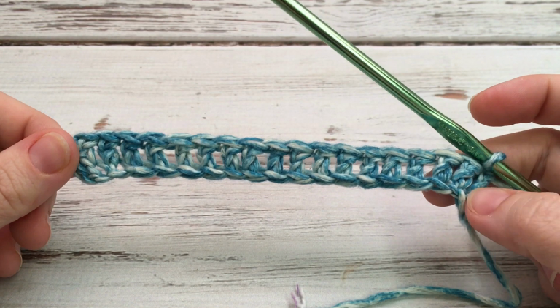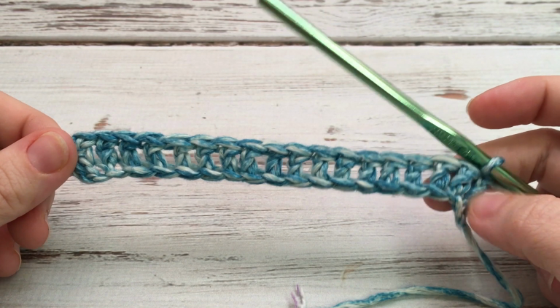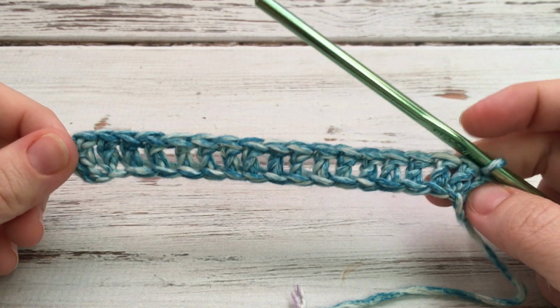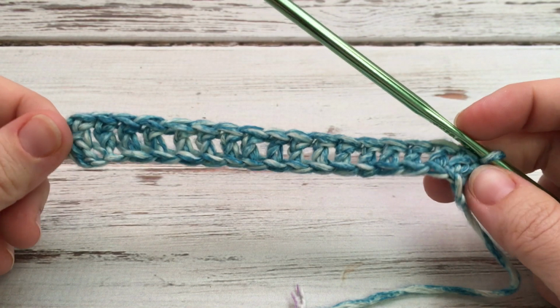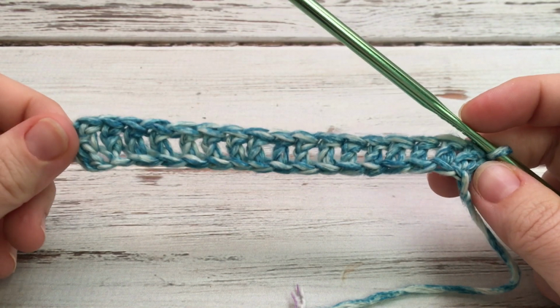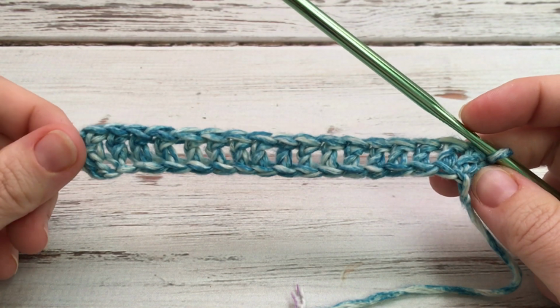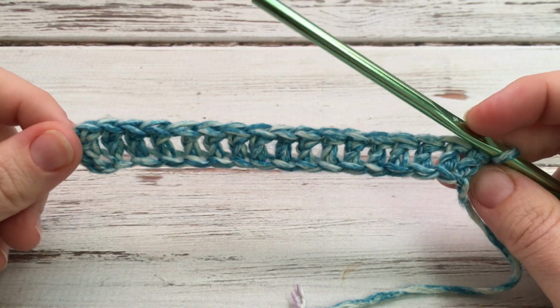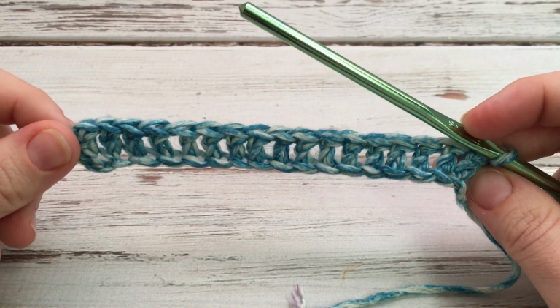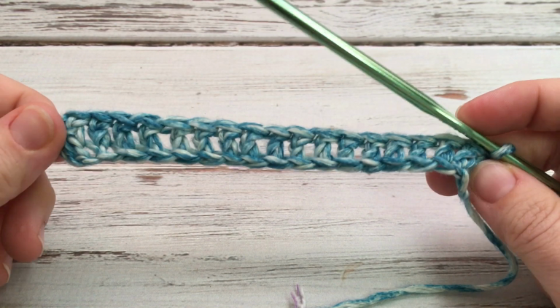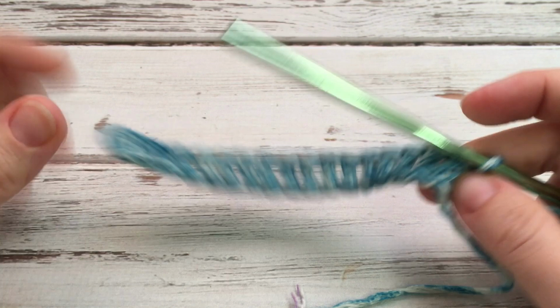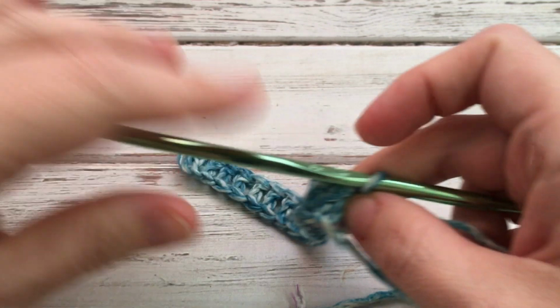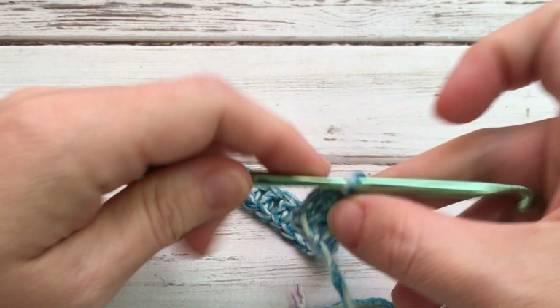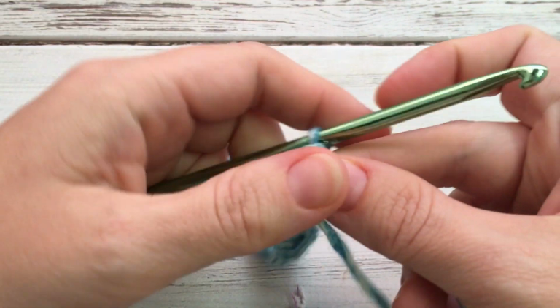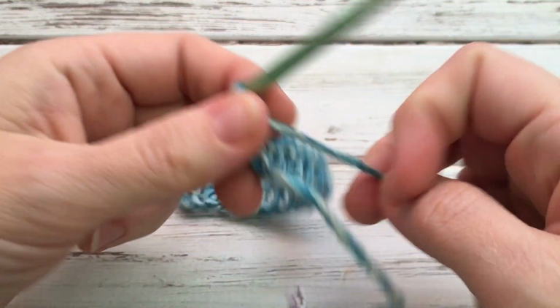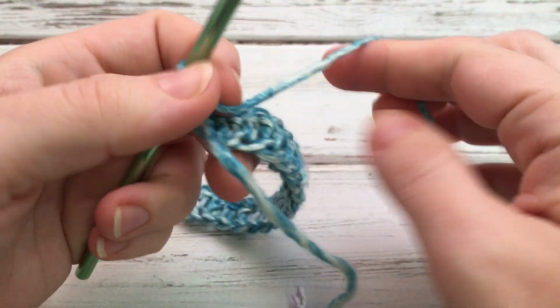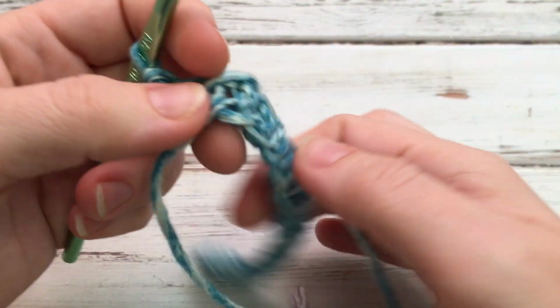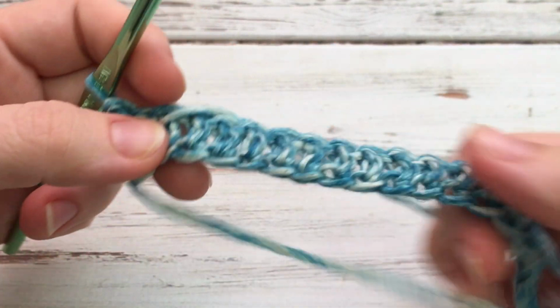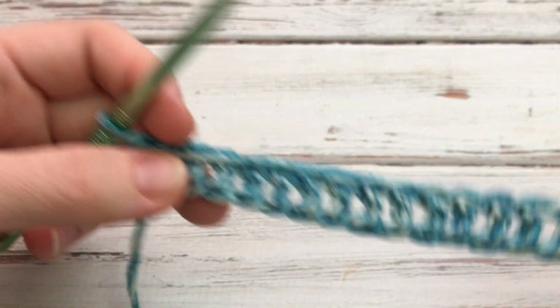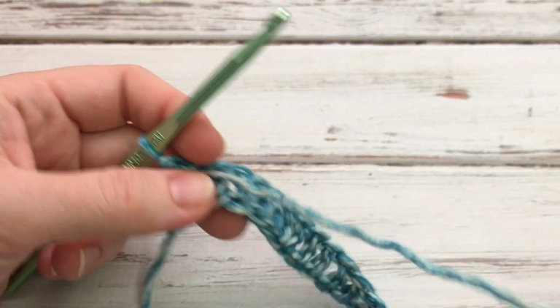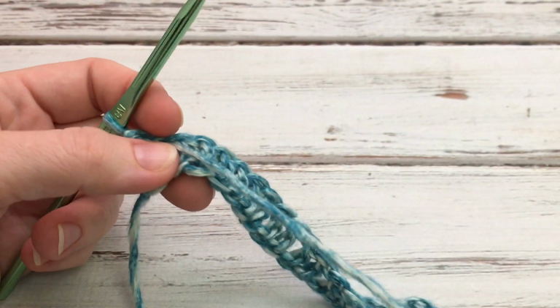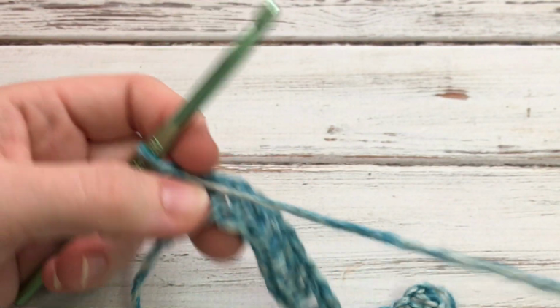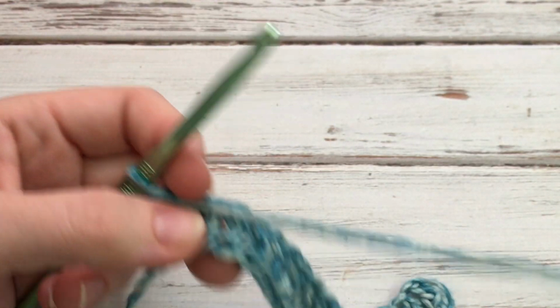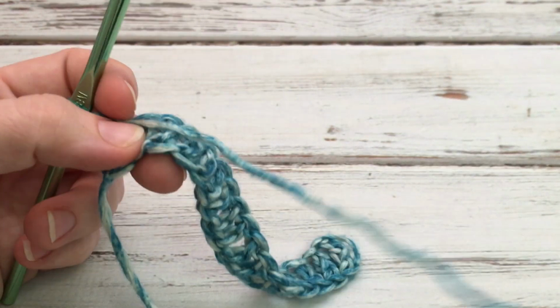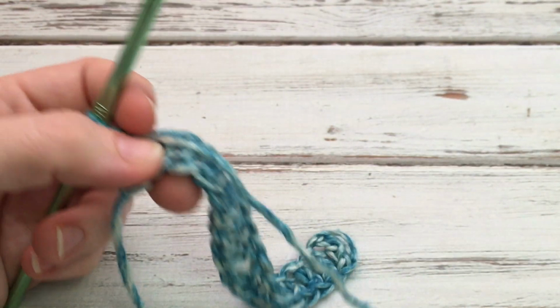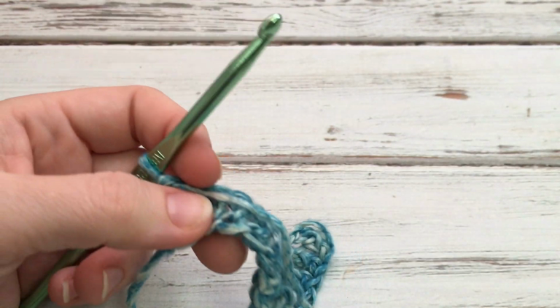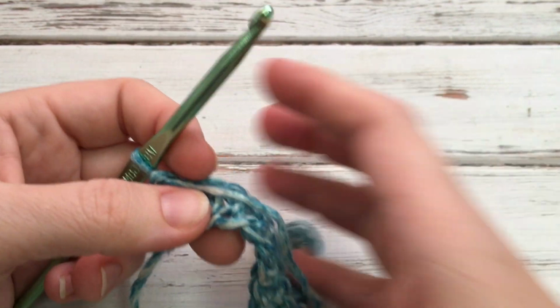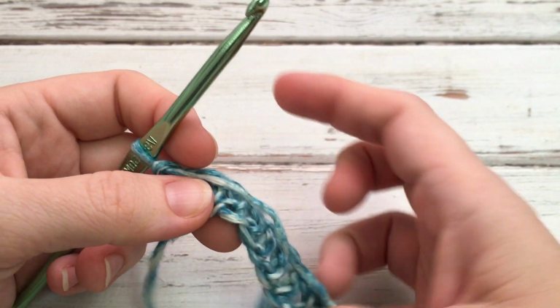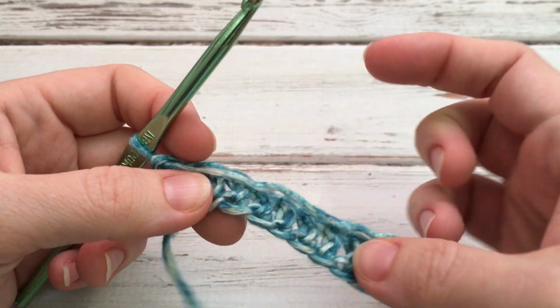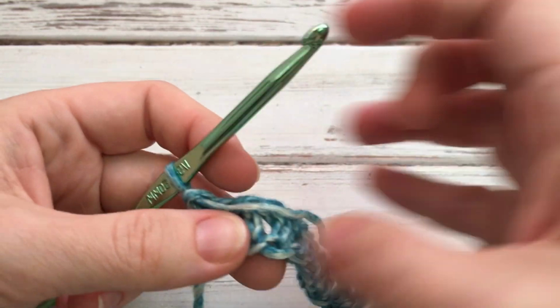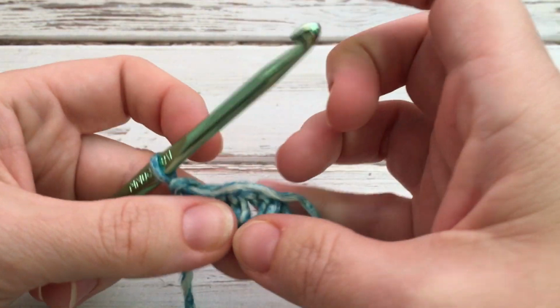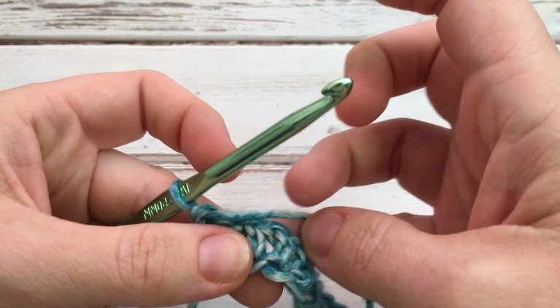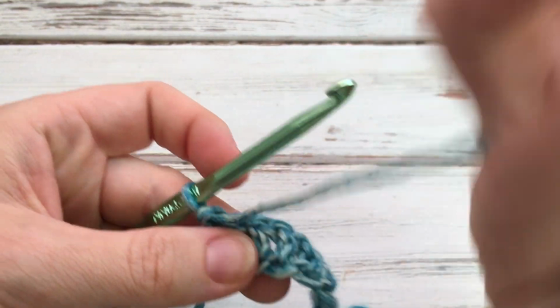Here are my double crochets. Now we'll turn and we're going to work our next row, which will give it the texture.